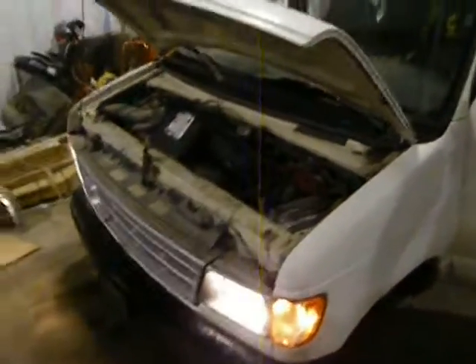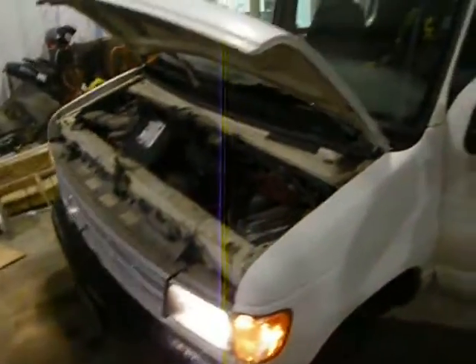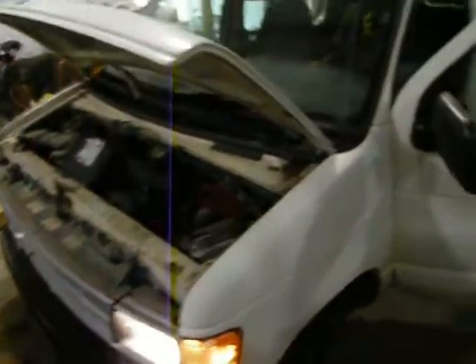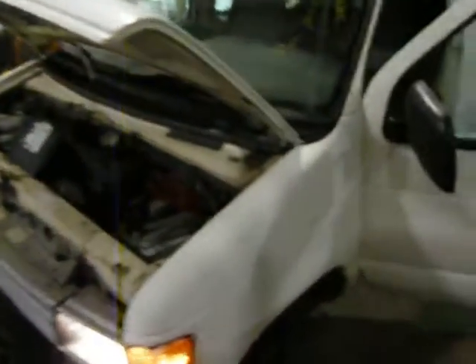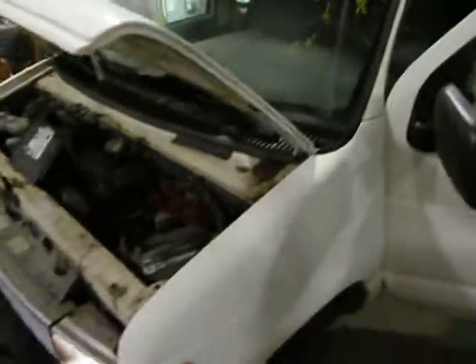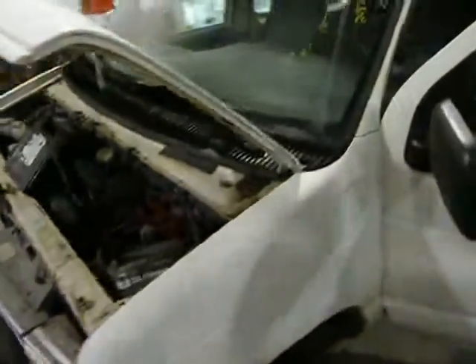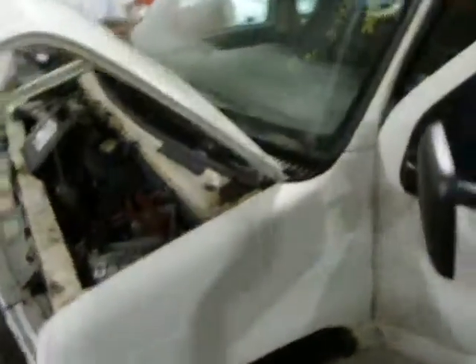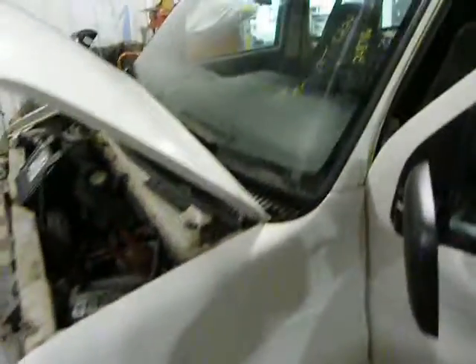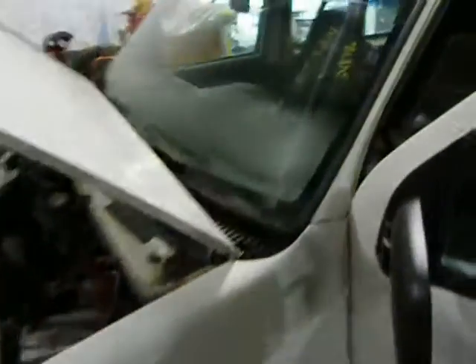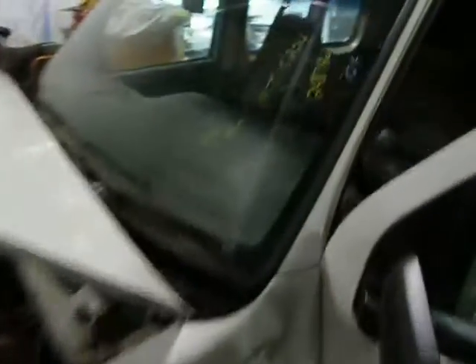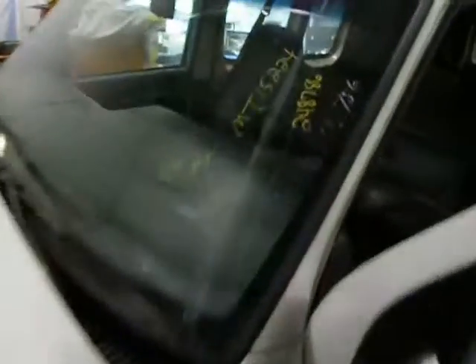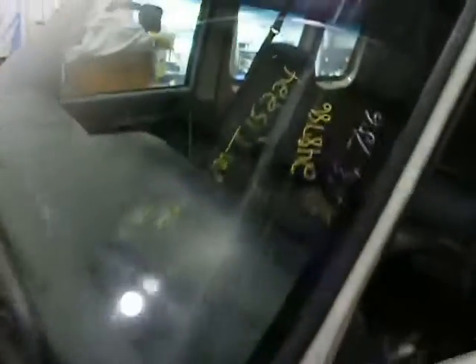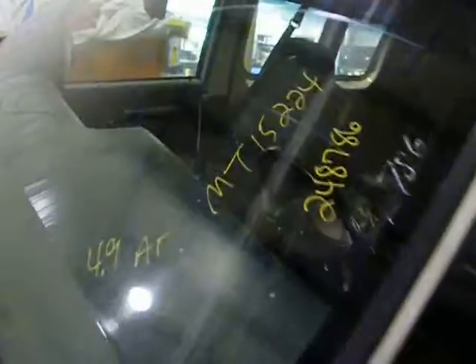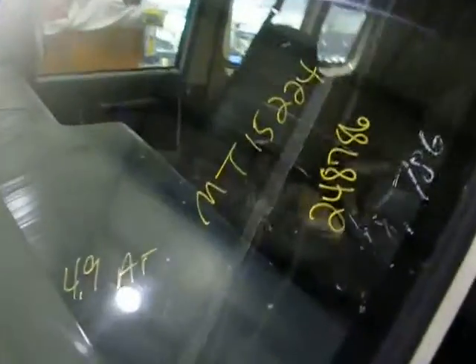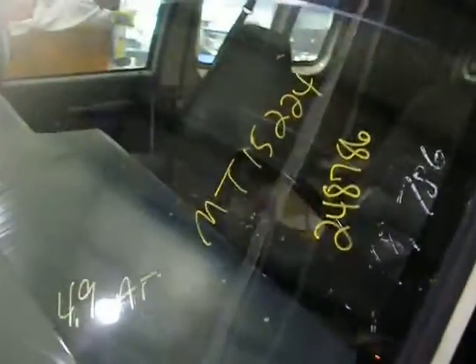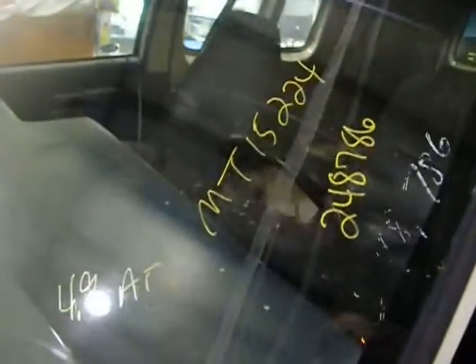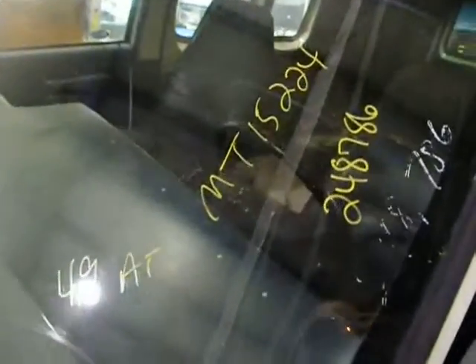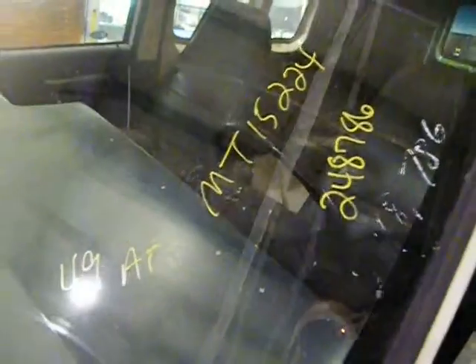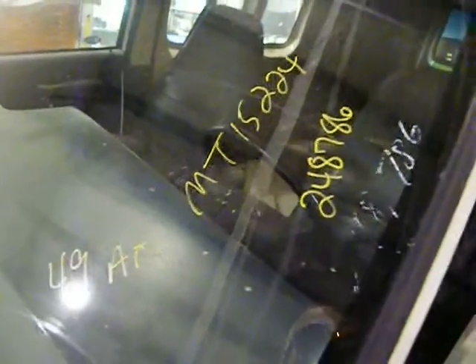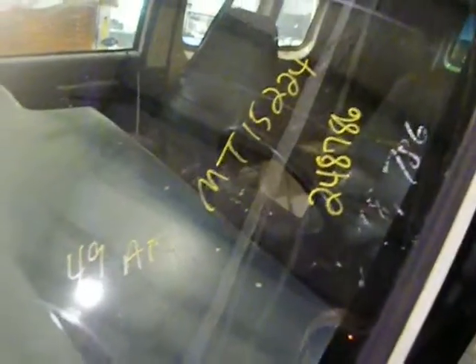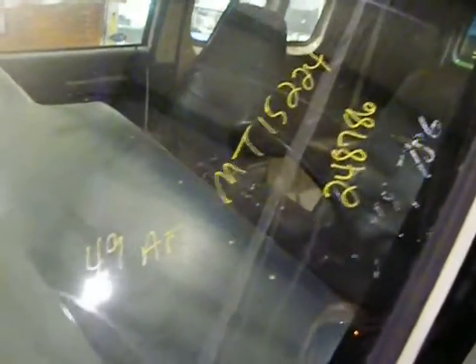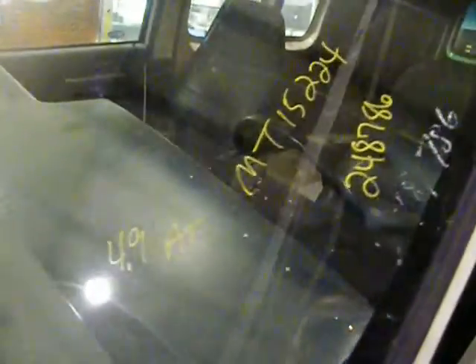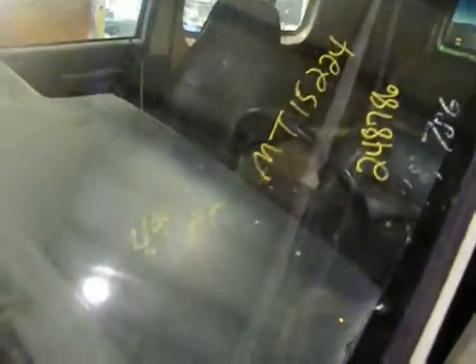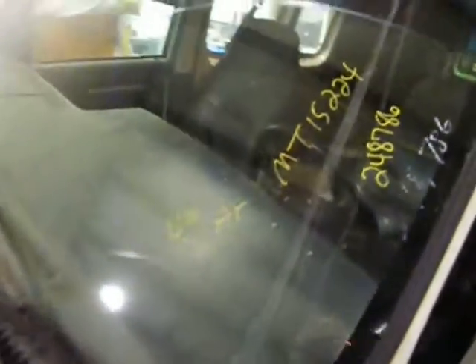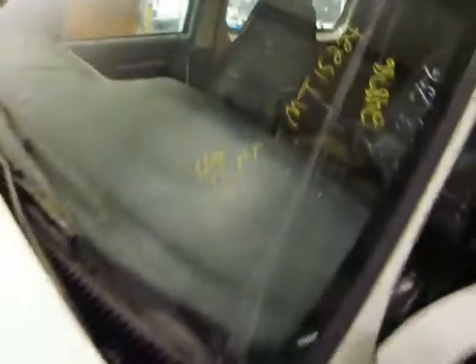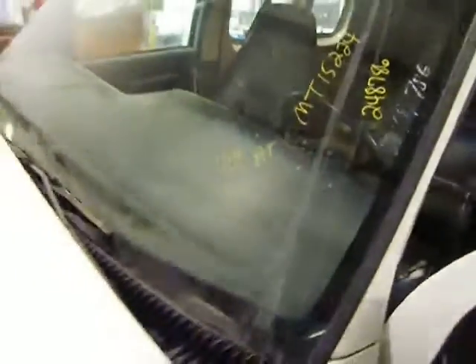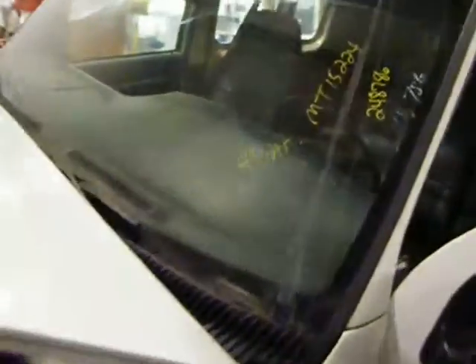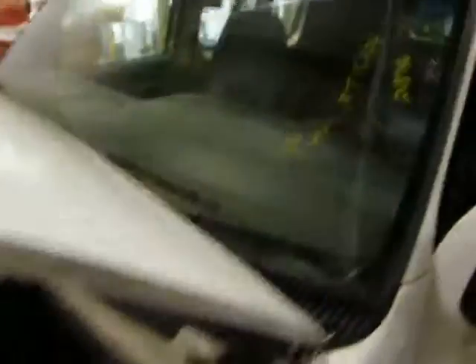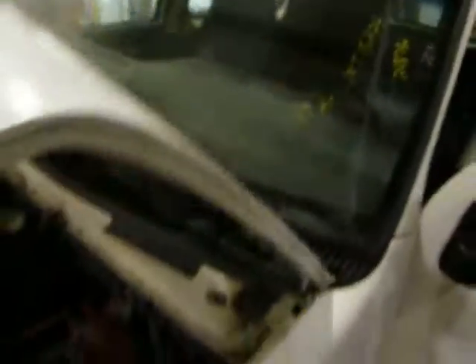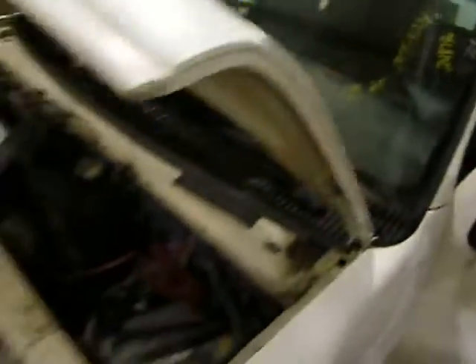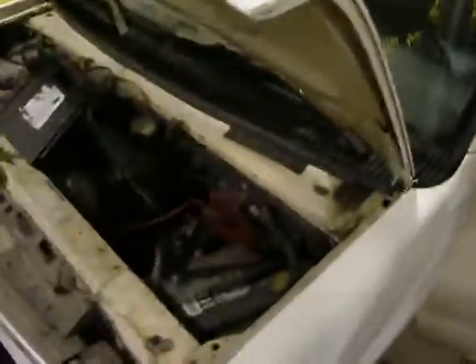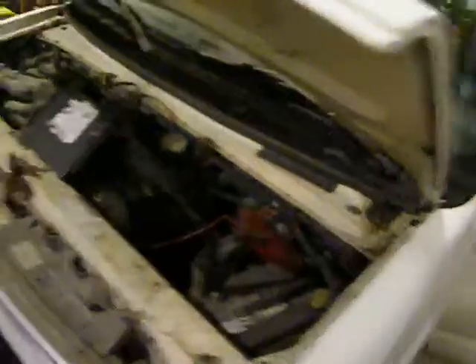1996 Ford van, start number MT 15224, 248,786 miles, 4.9 automatic.